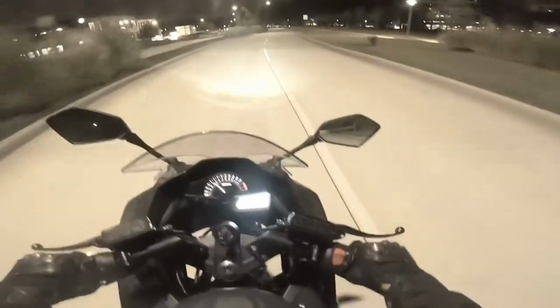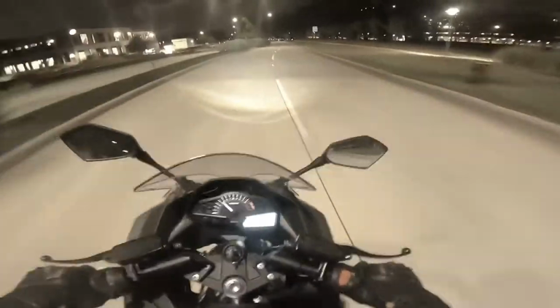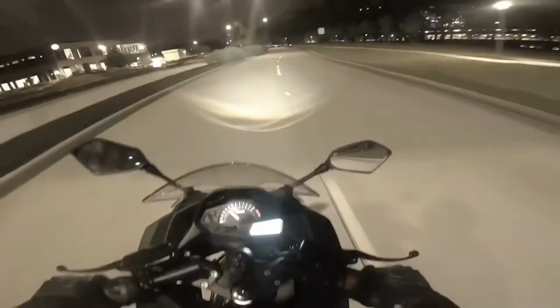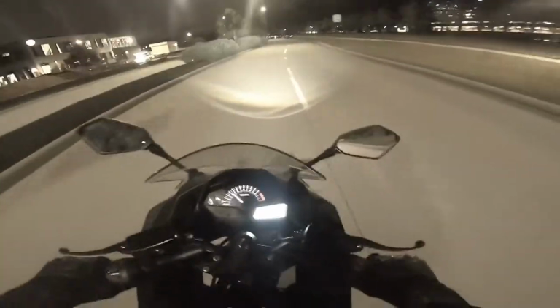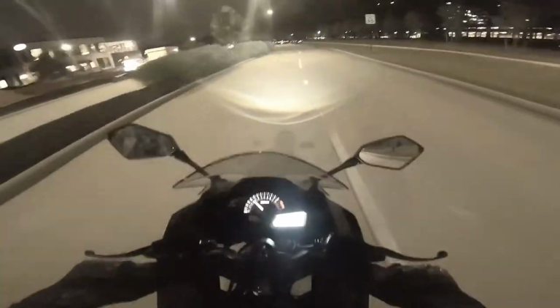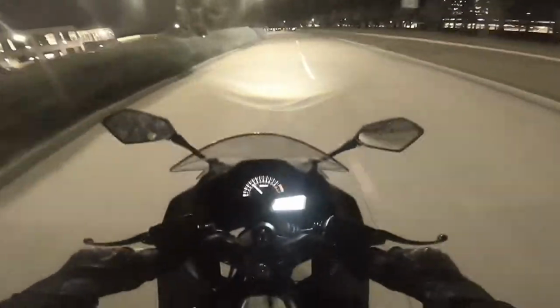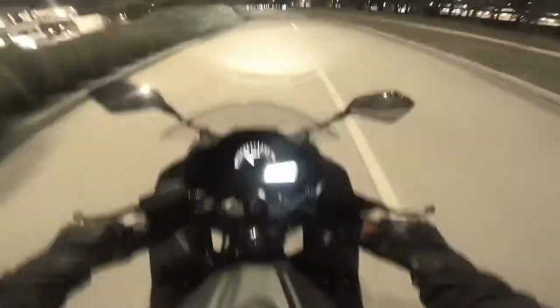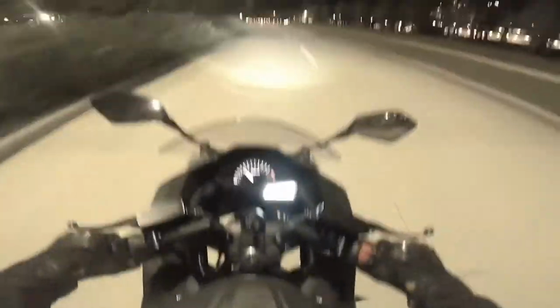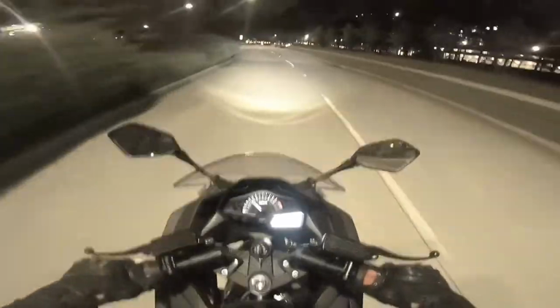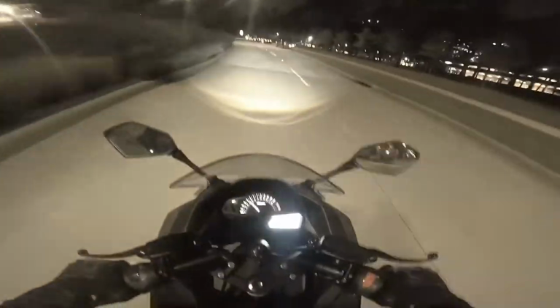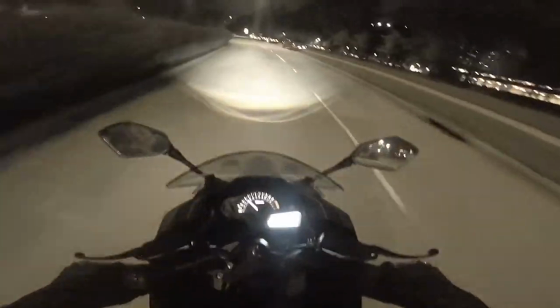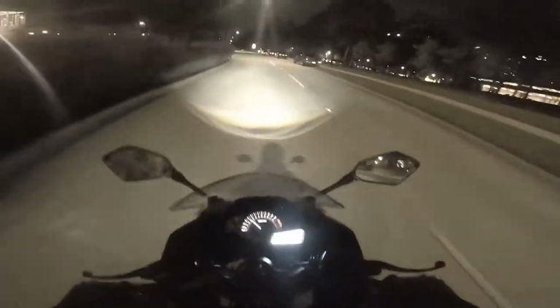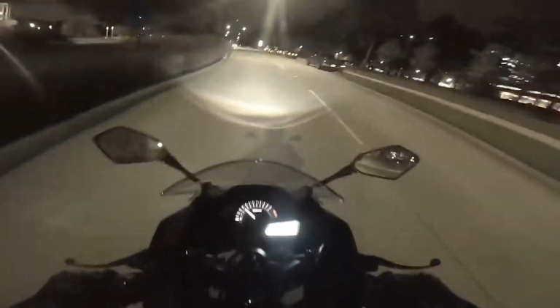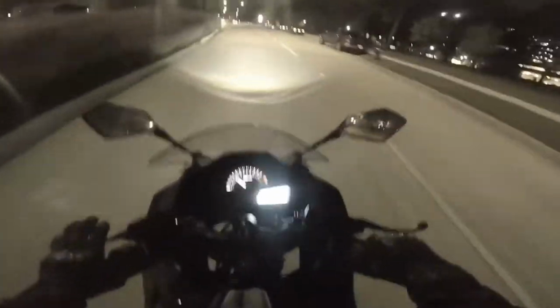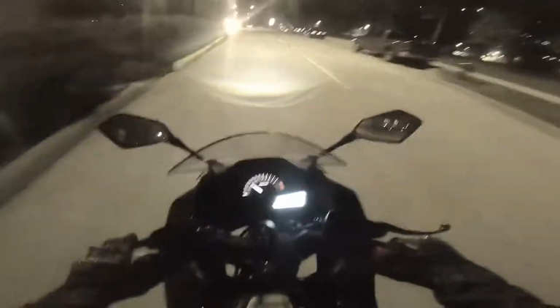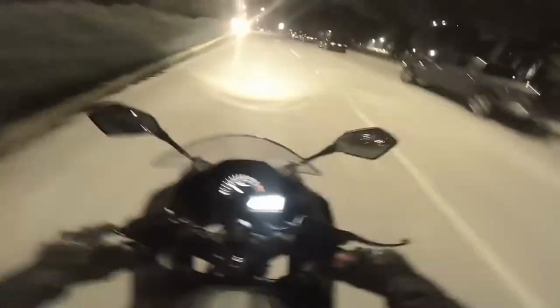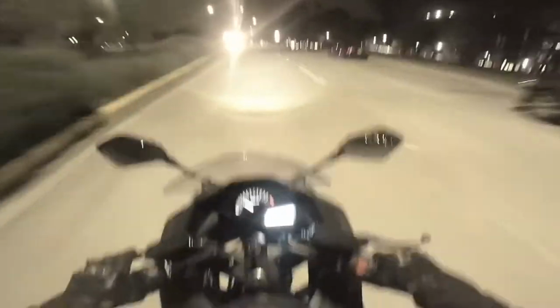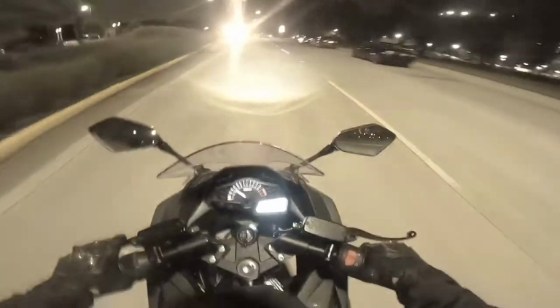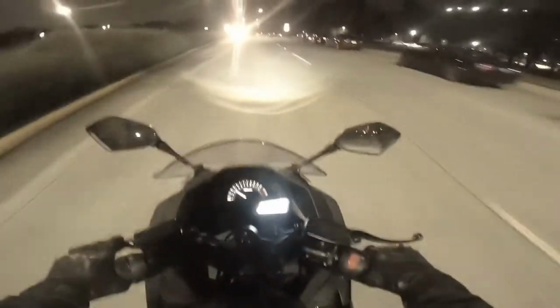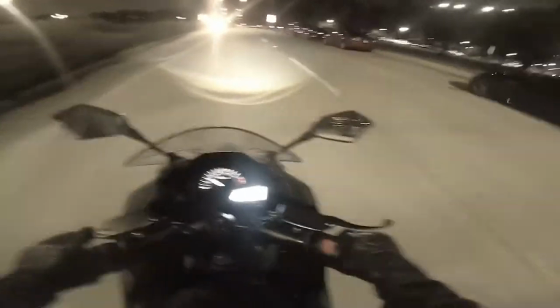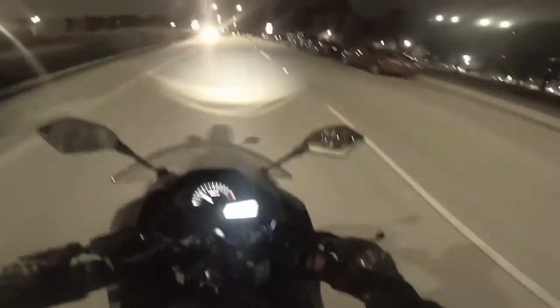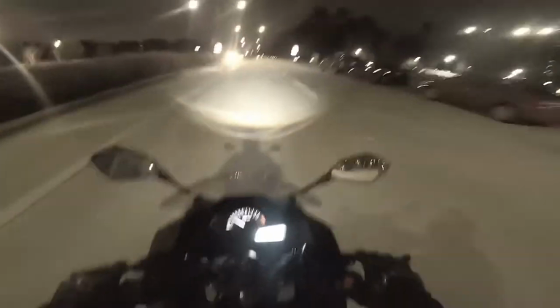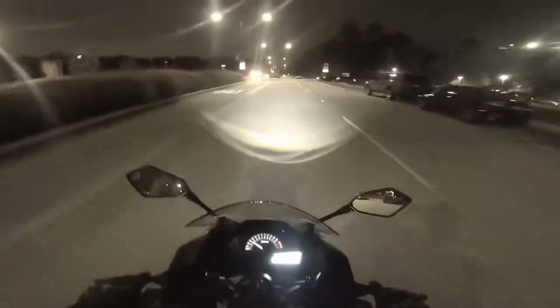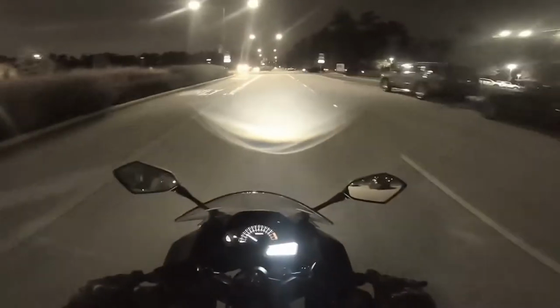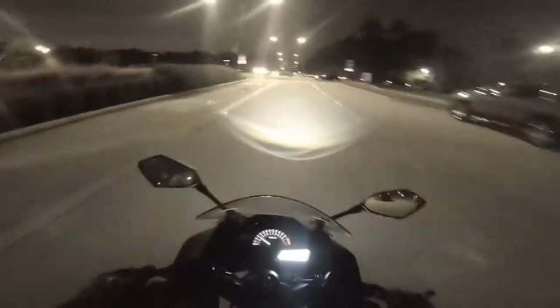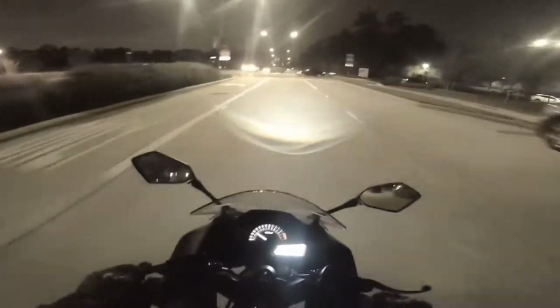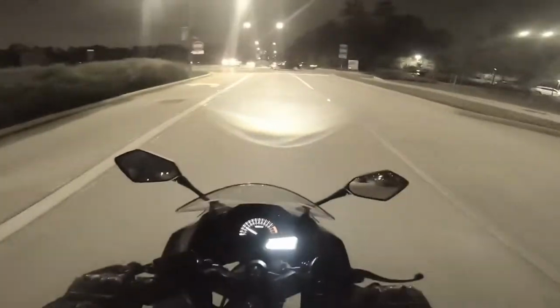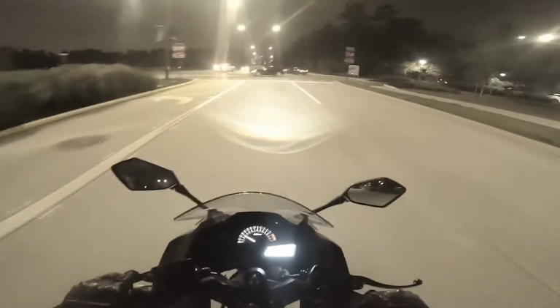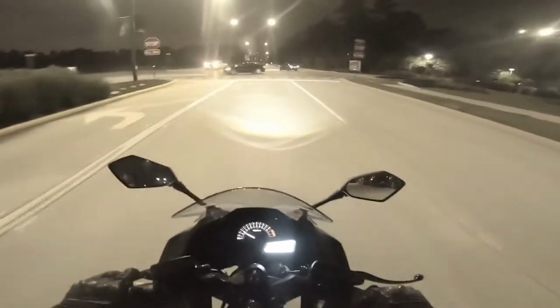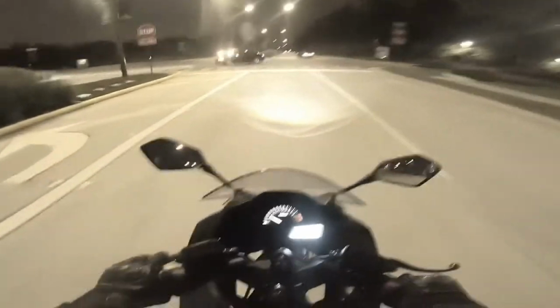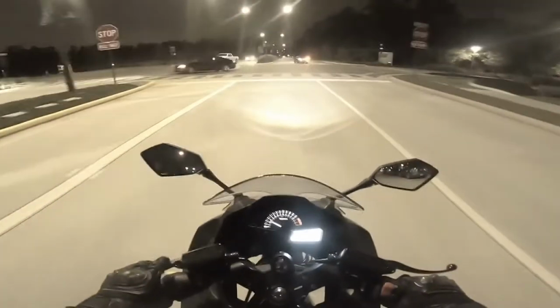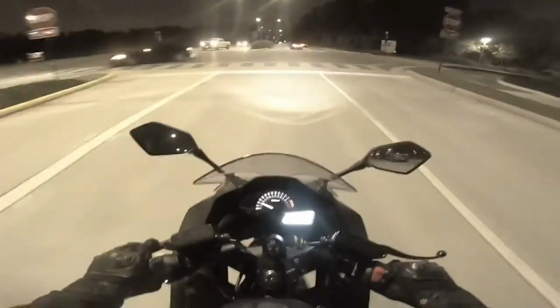Hello, everybody. This is Cesar with Small Engine Velocity coming at you with another motor vlog on the X22 GT 250cc automatic street bike, playfully called by my friends the Hyper Scooter.